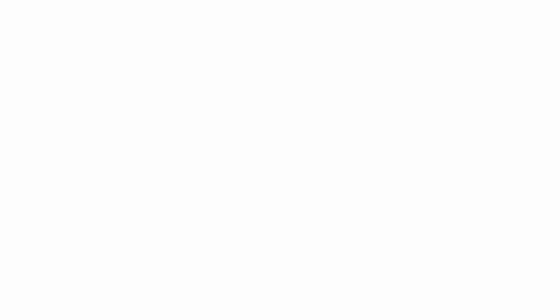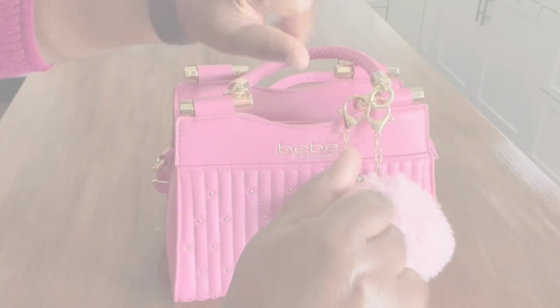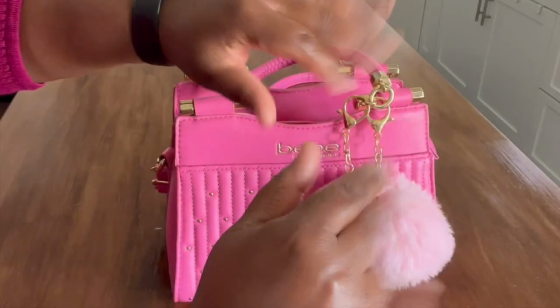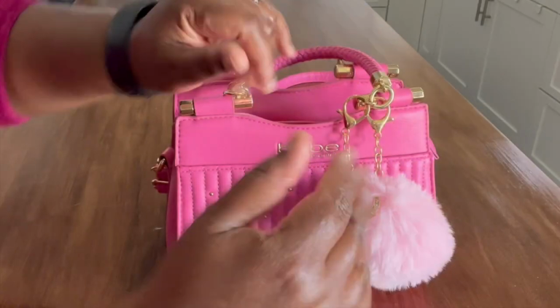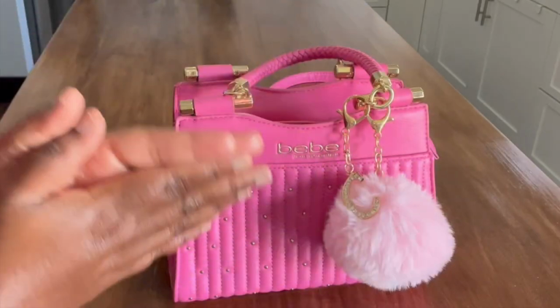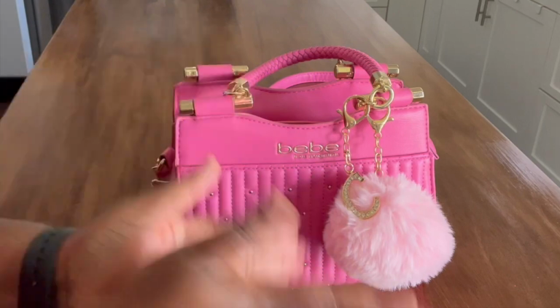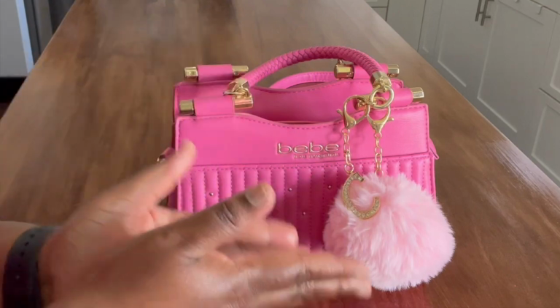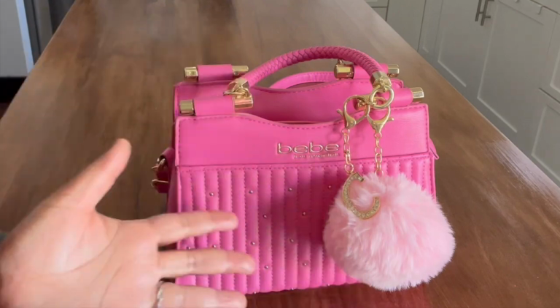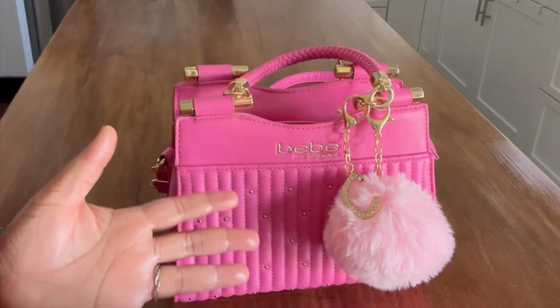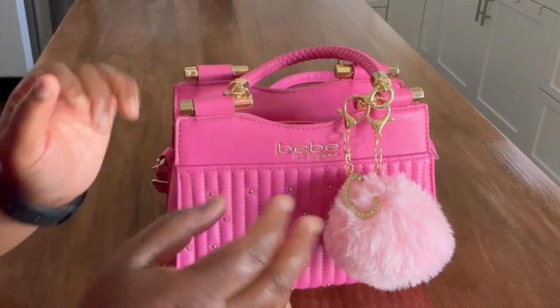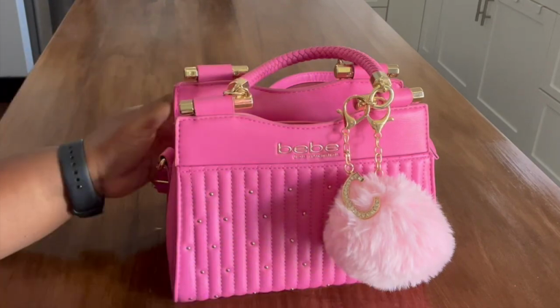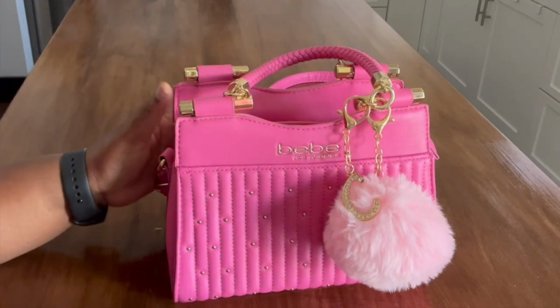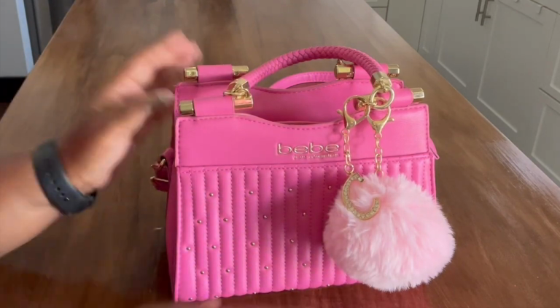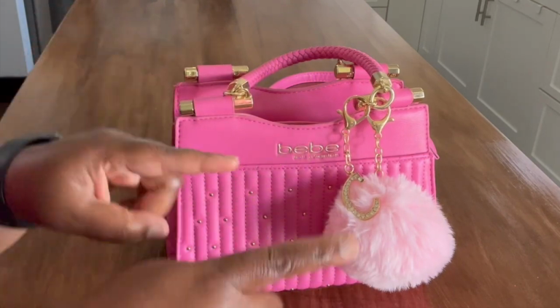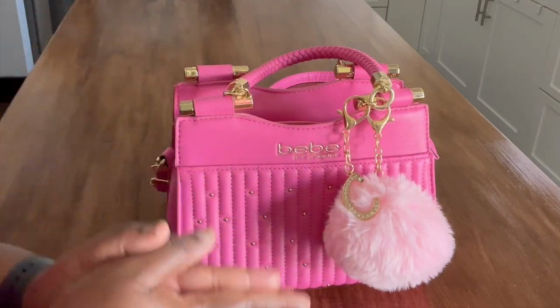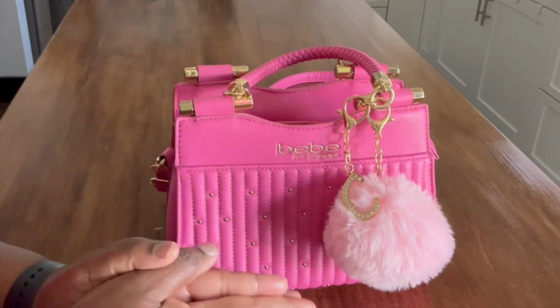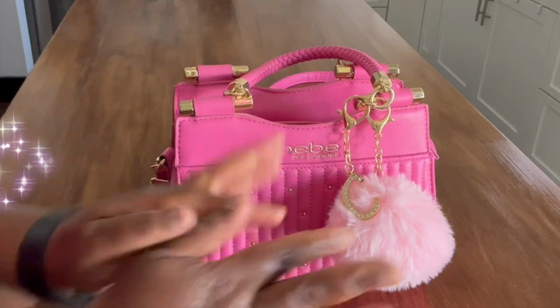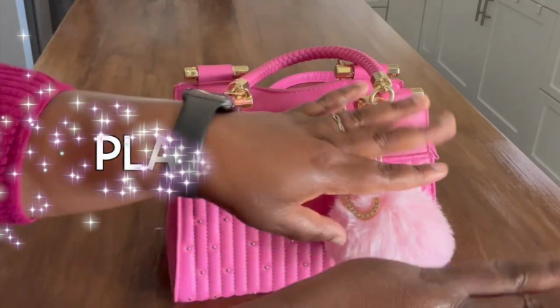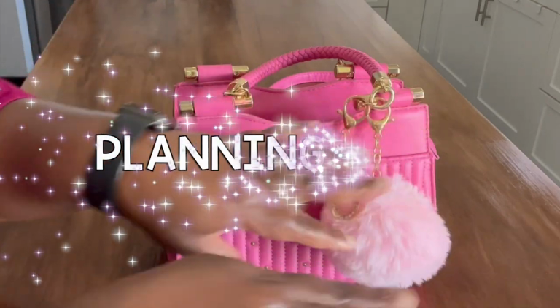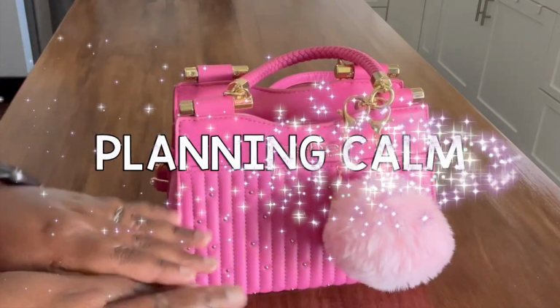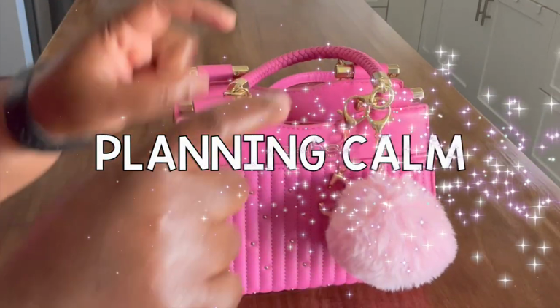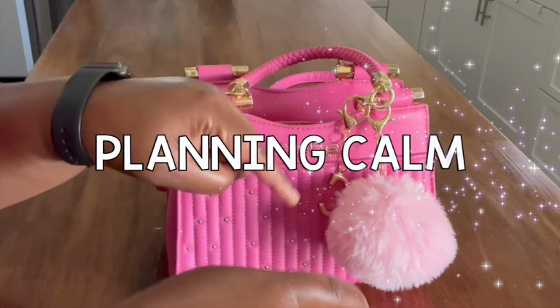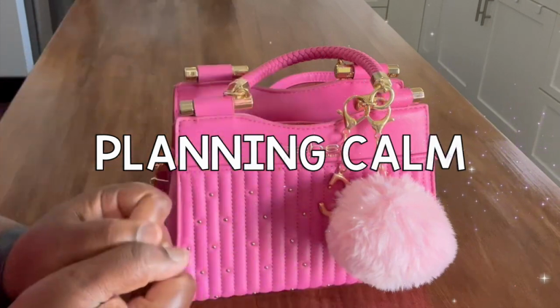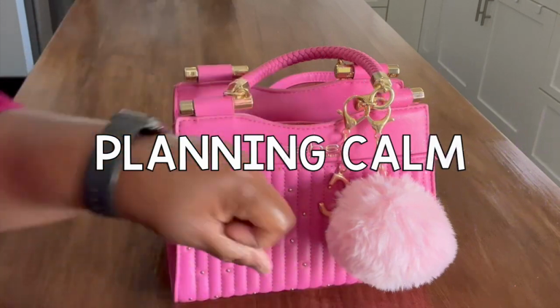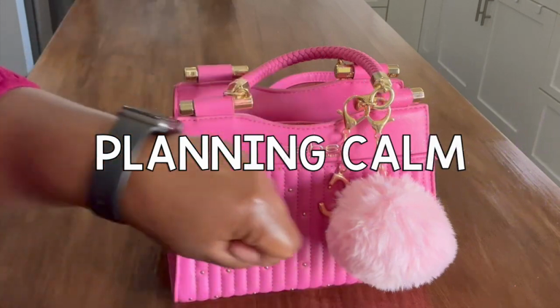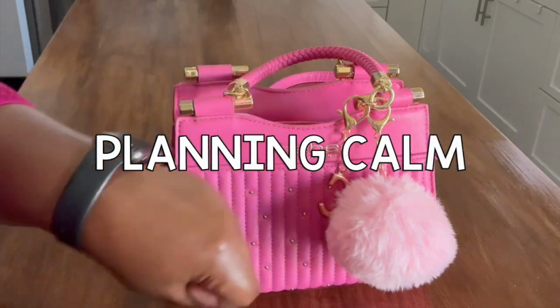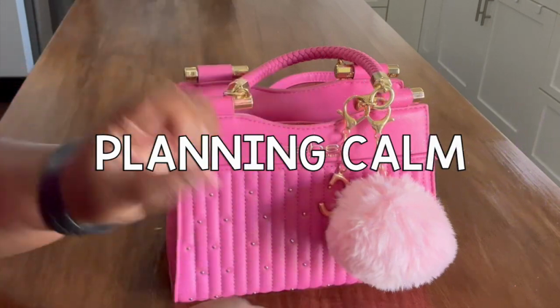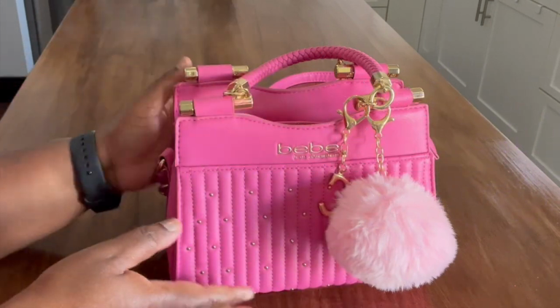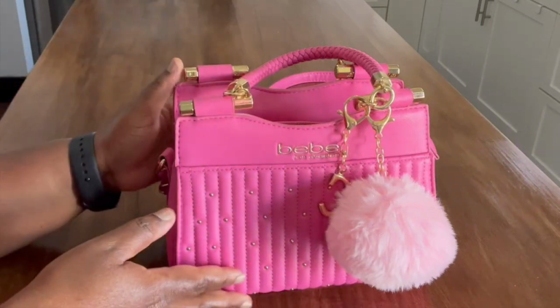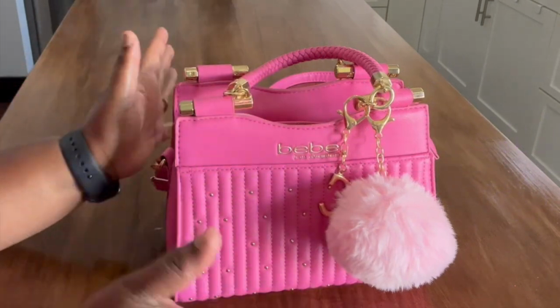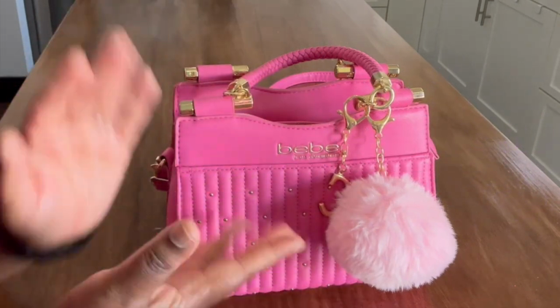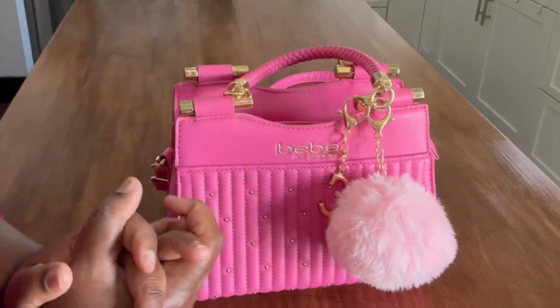Hello beautiful peeps of YouTube and welcome back to the channel. My name is Kat and you're watching Planning Calm. In this channel I love to share with you all the many ways I can help you plan a calmer life.